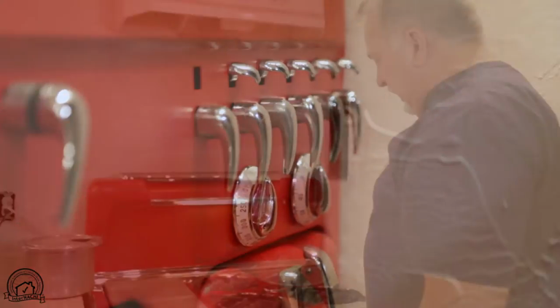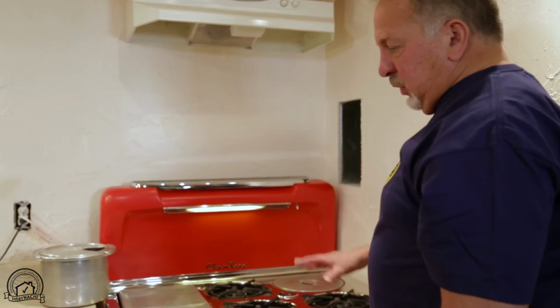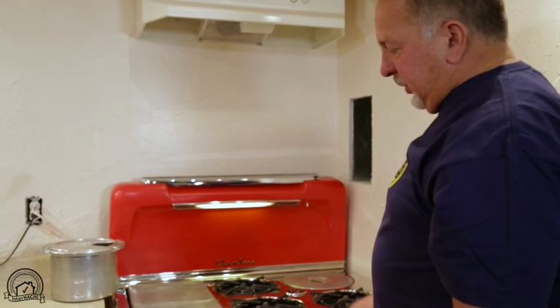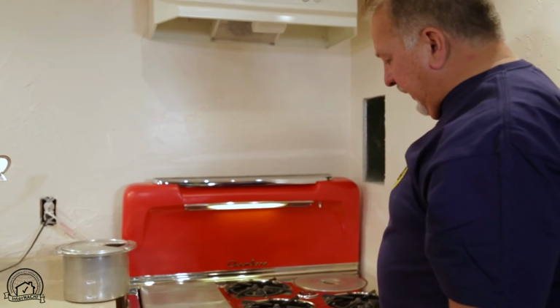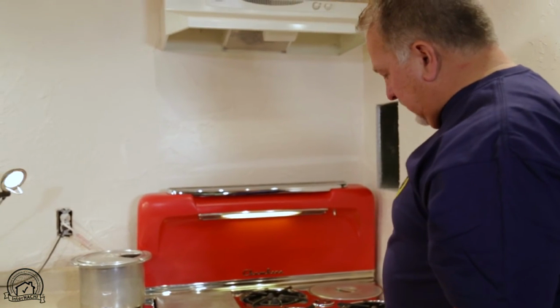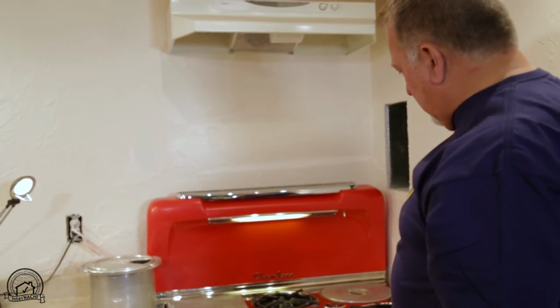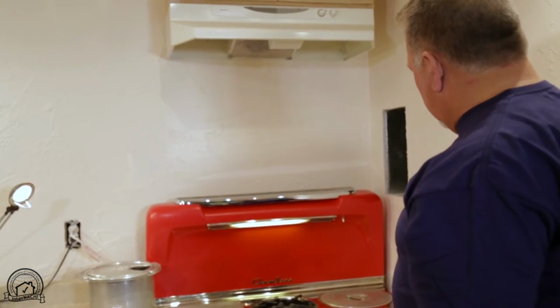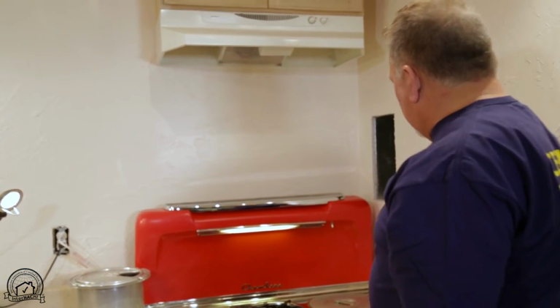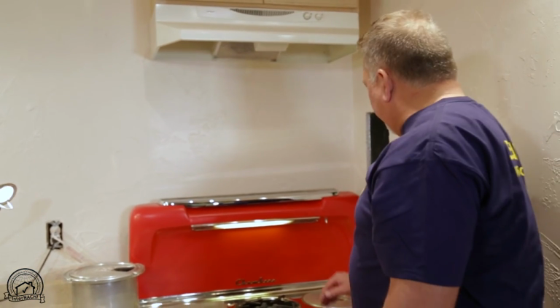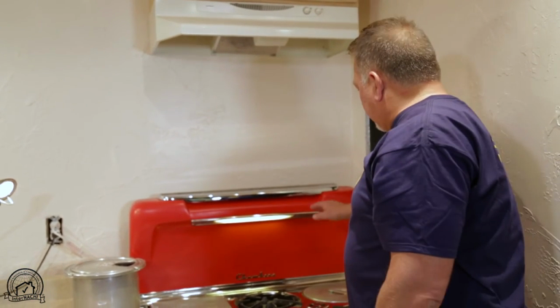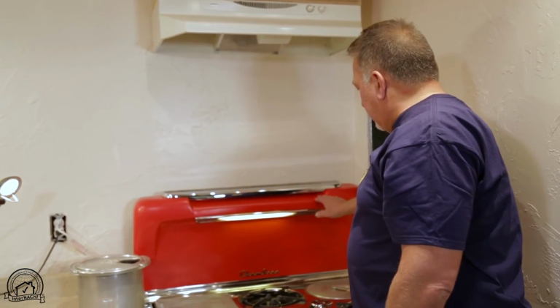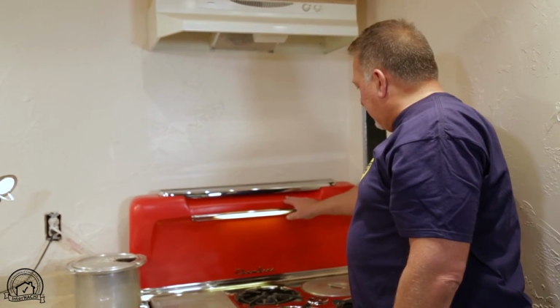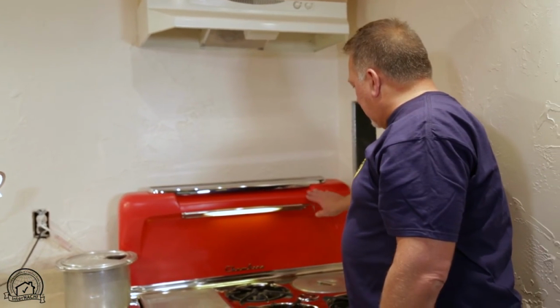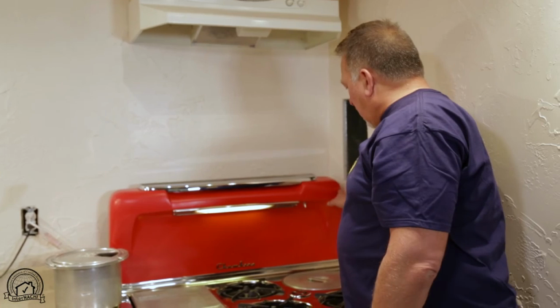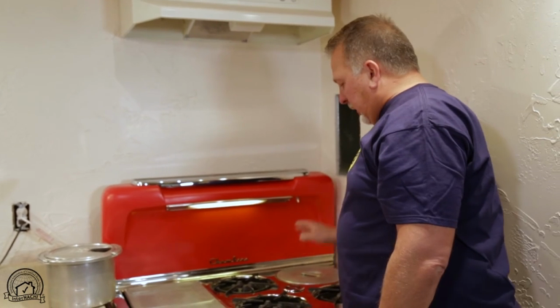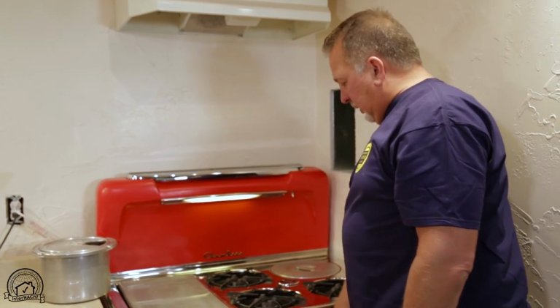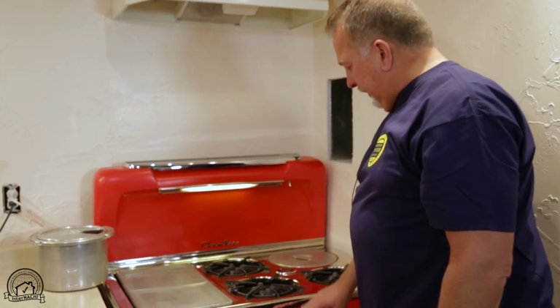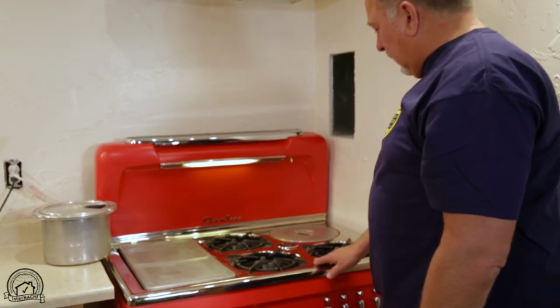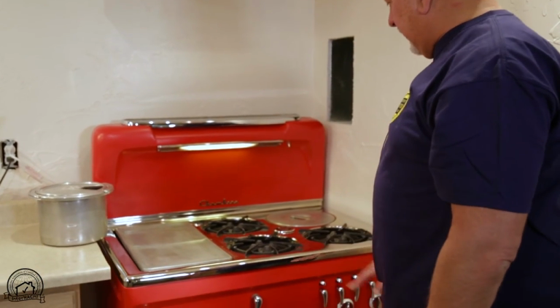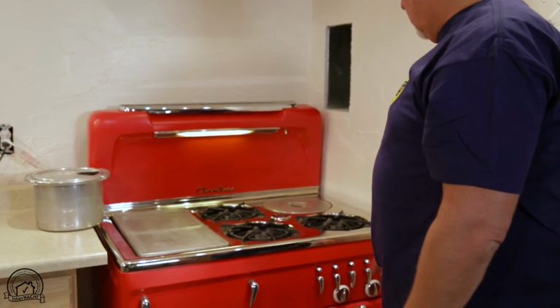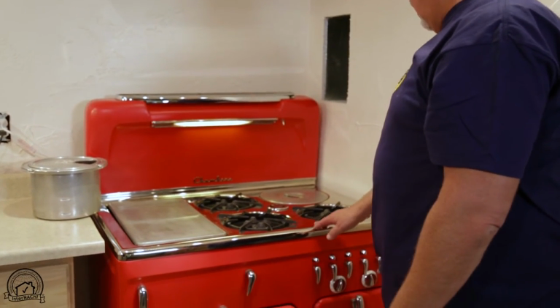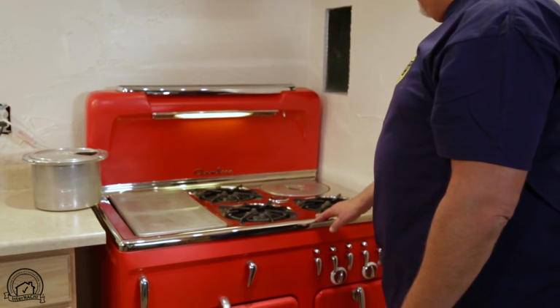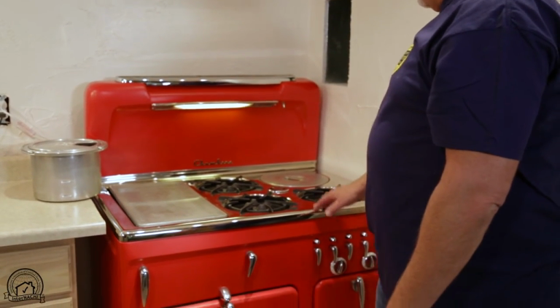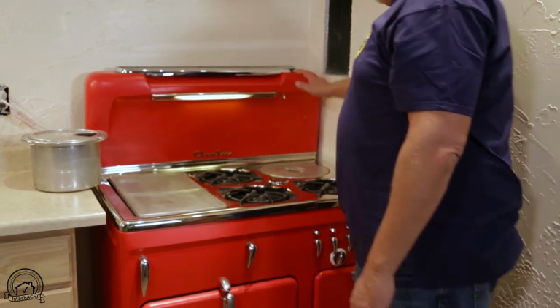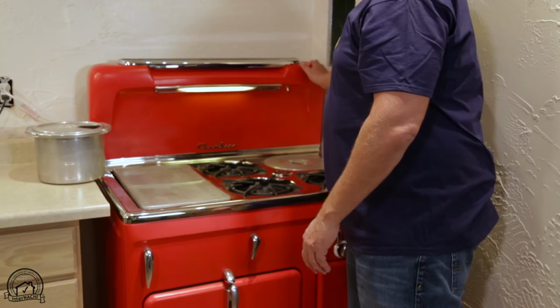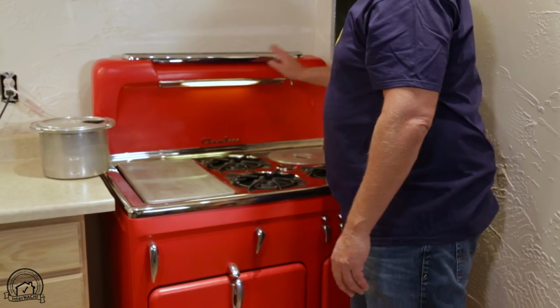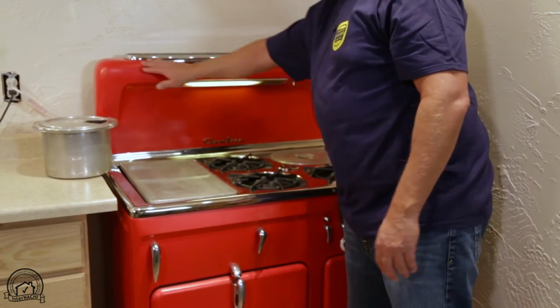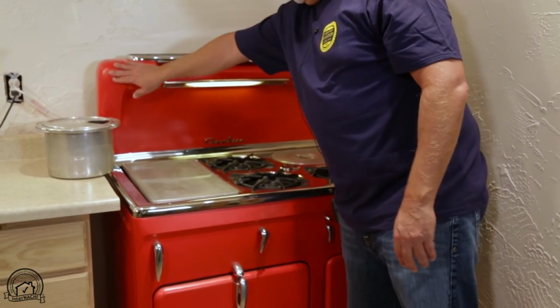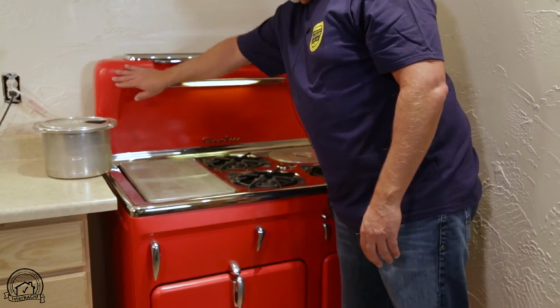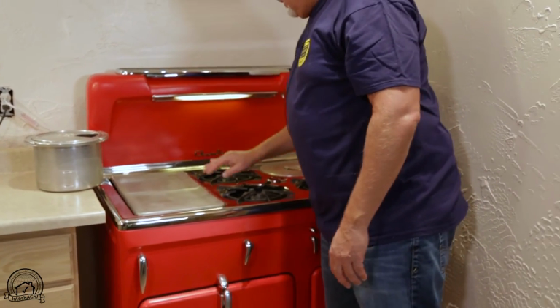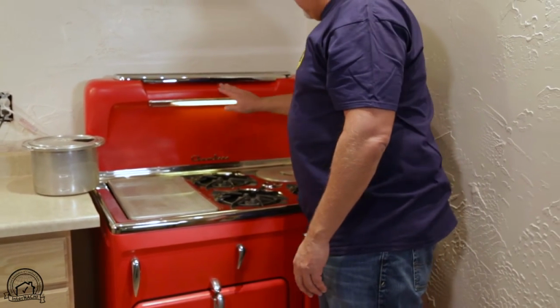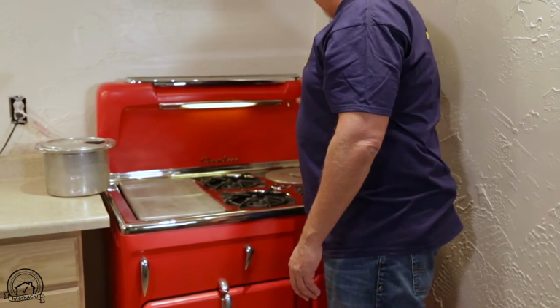This stove took me about 35 hours to refurbish. It's all powder coated, the red. The top's been re-chromed. It's beautiful, like a 1940s pickup truck, the shape of it.